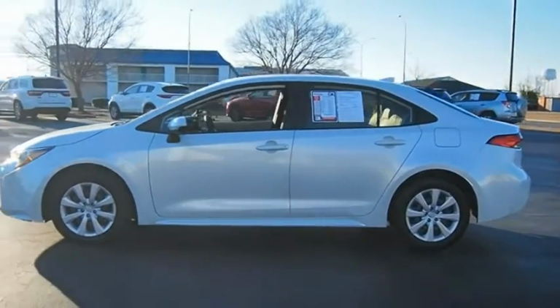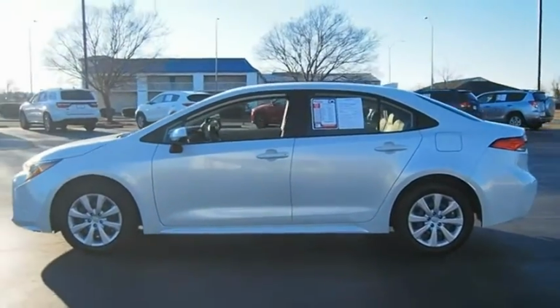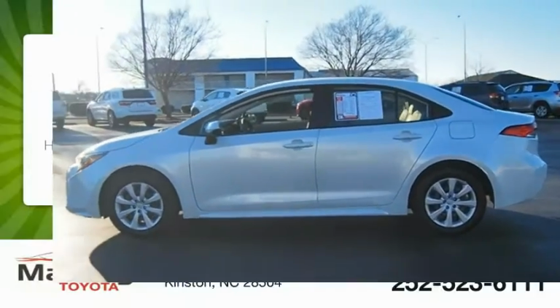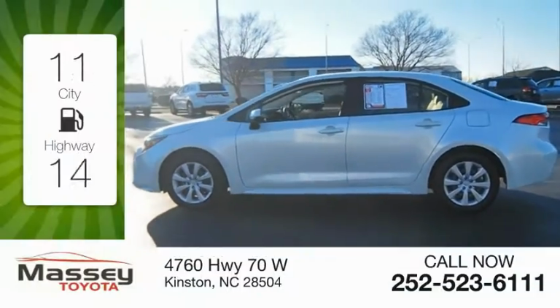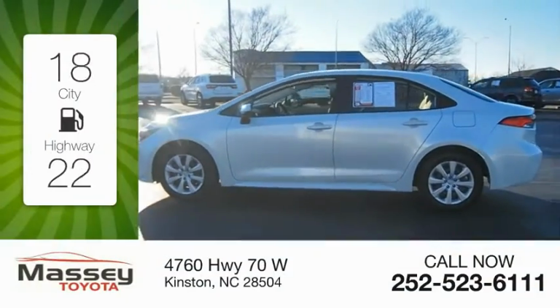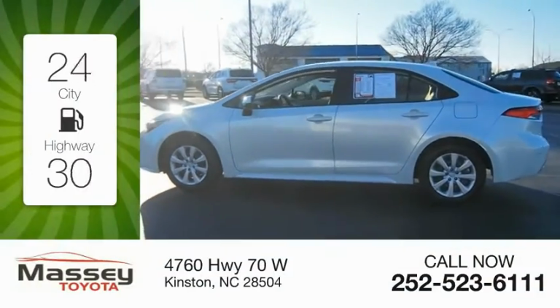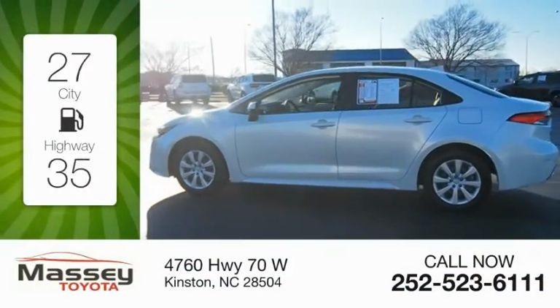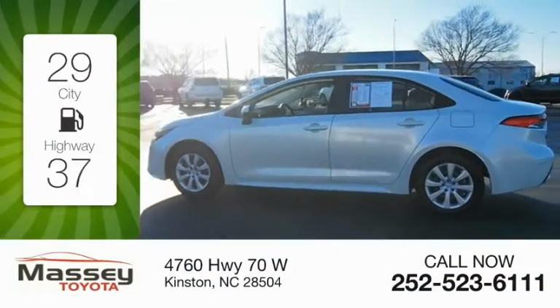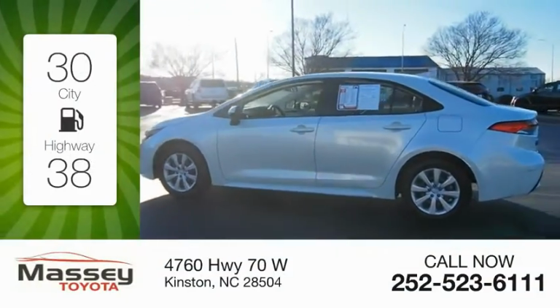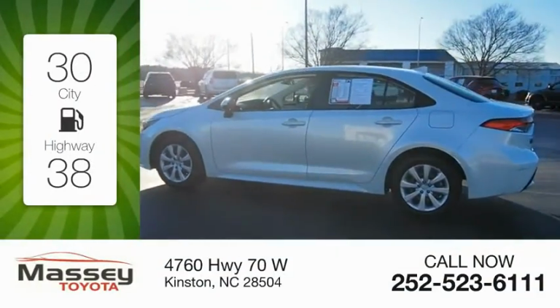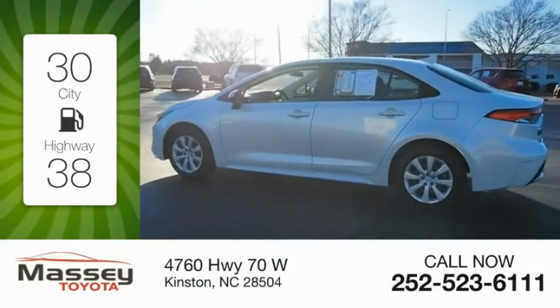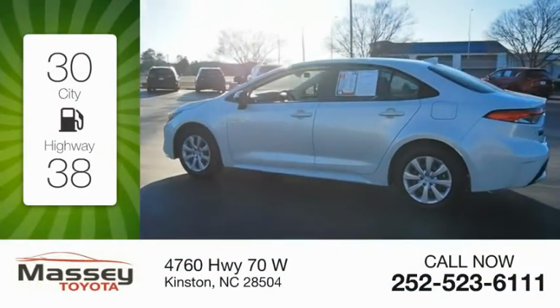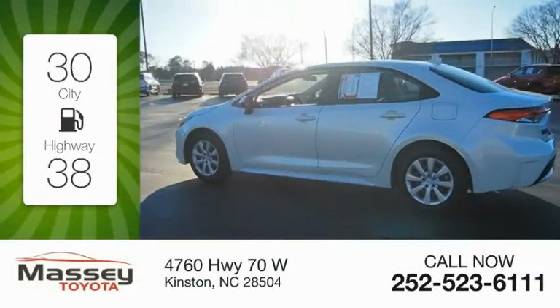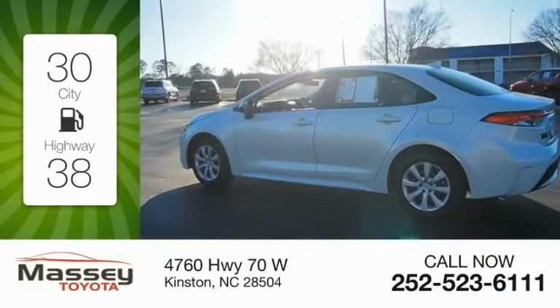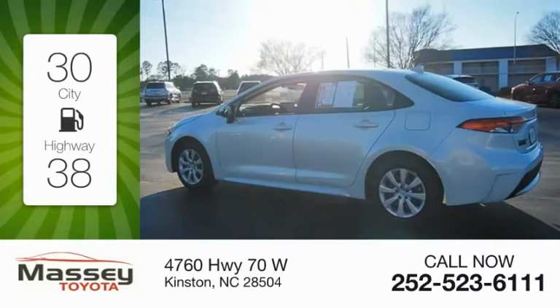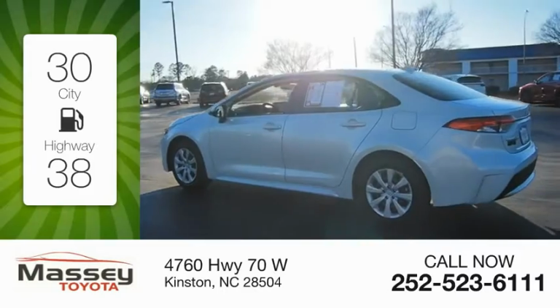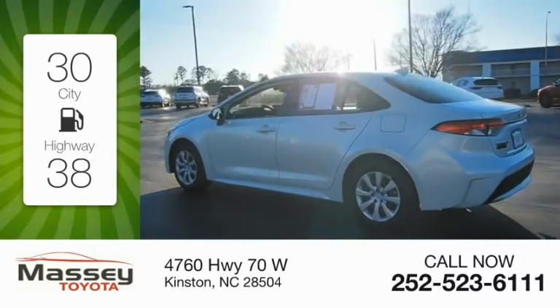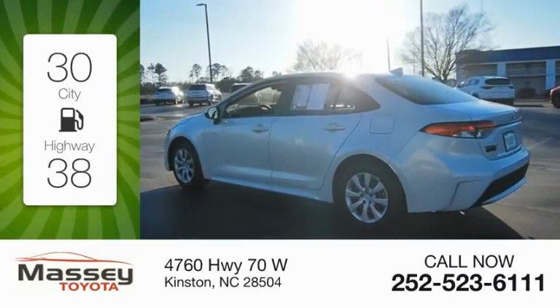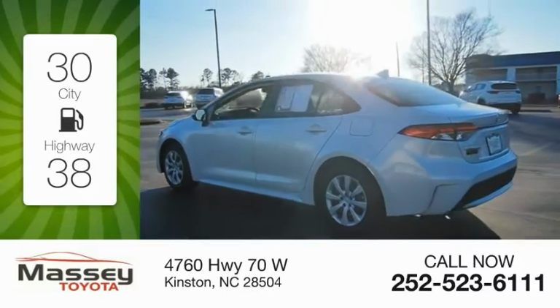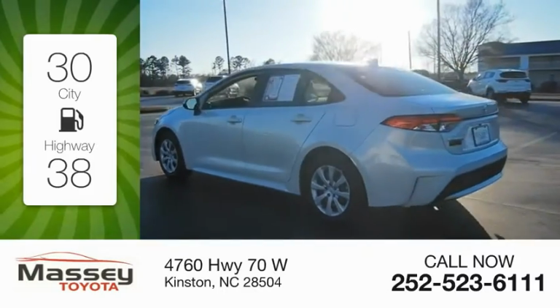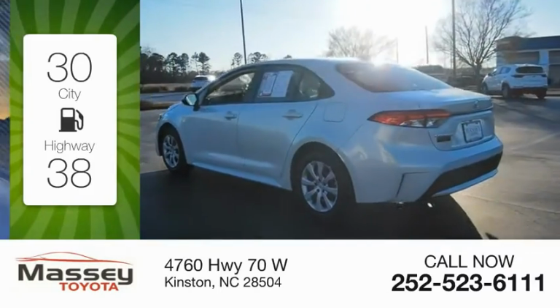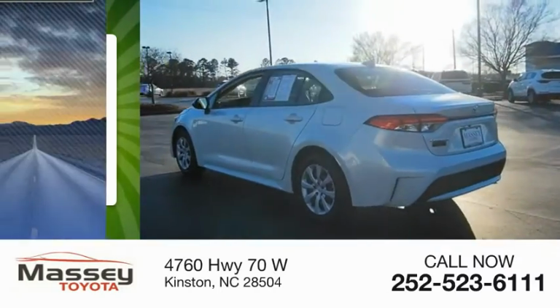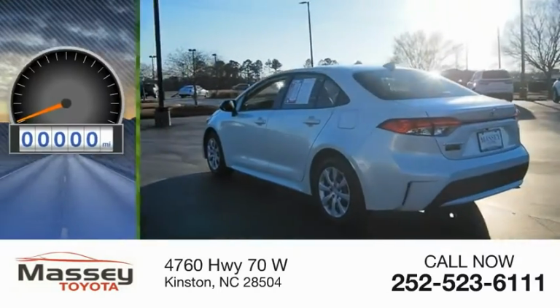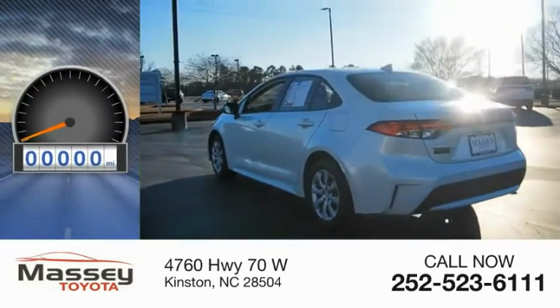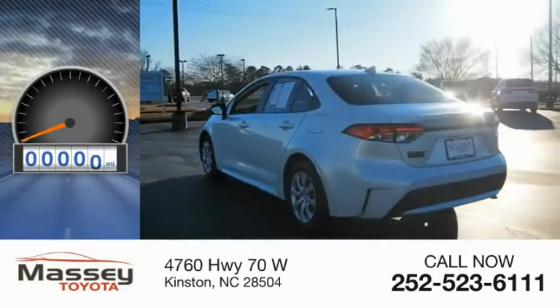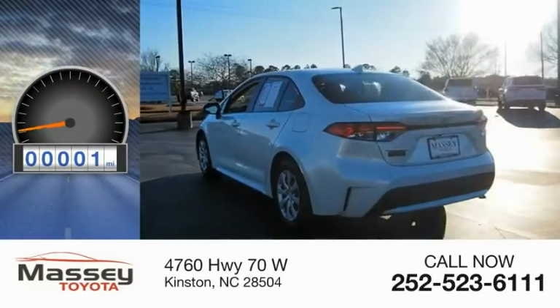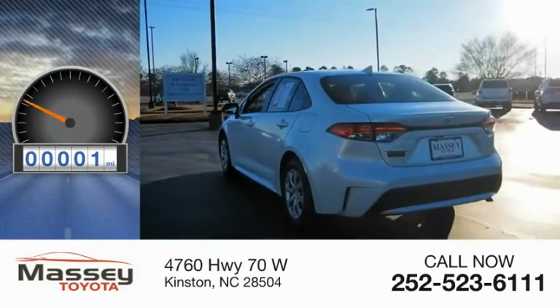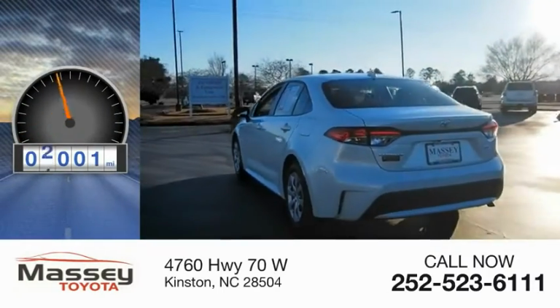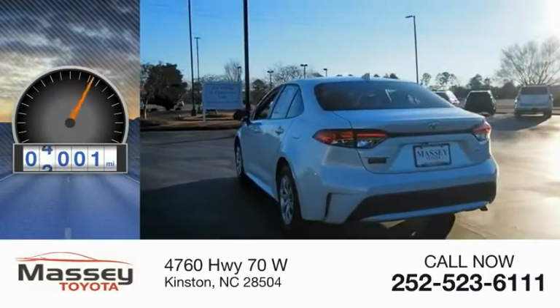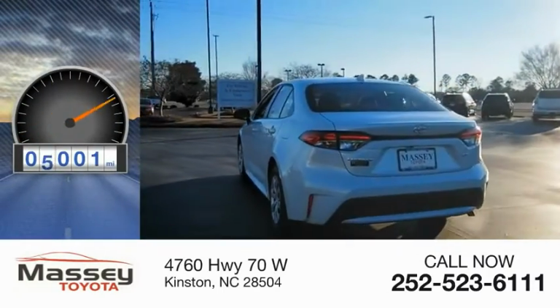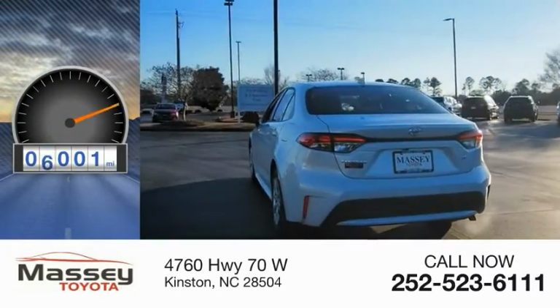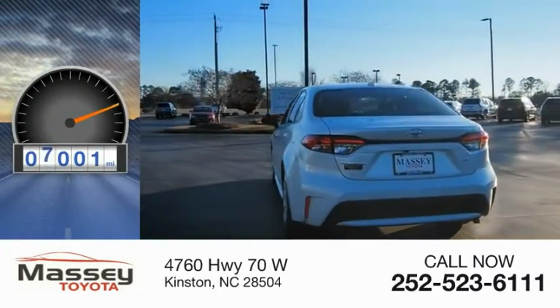Great fuel efficiency saves you money by requiring fewer trips to the gas station. This vehicle has less than 8,000 miles.